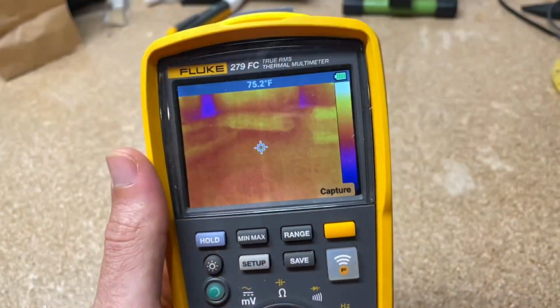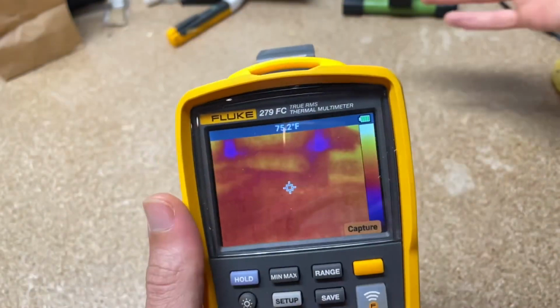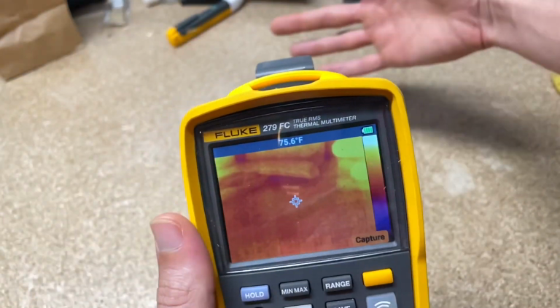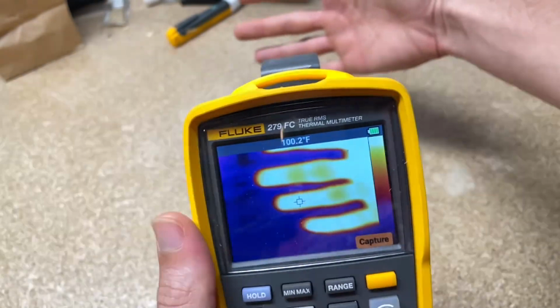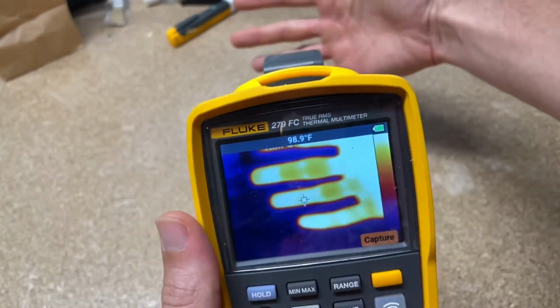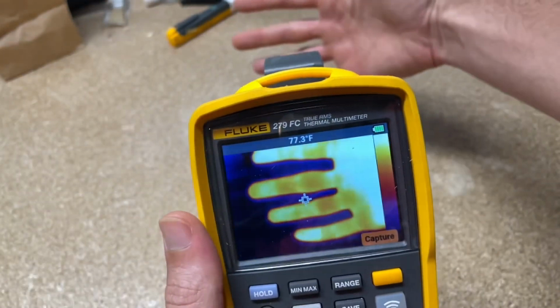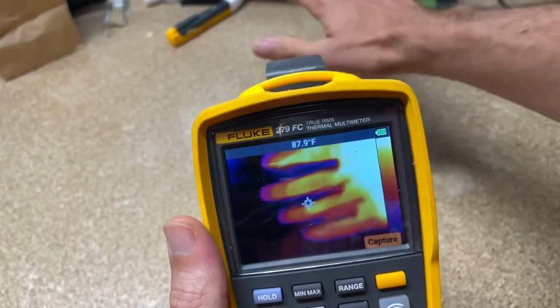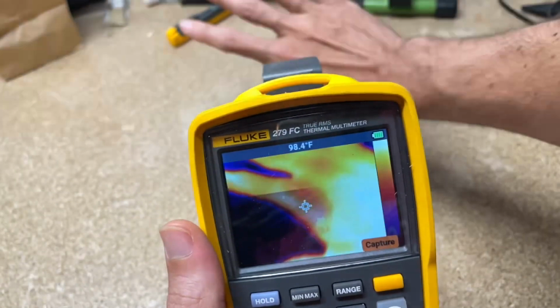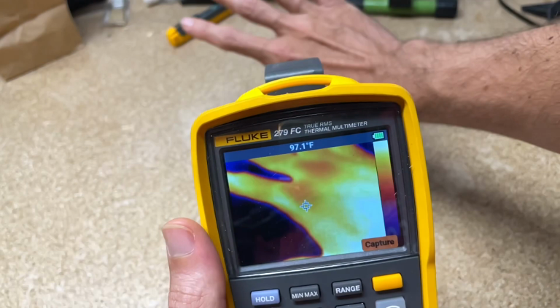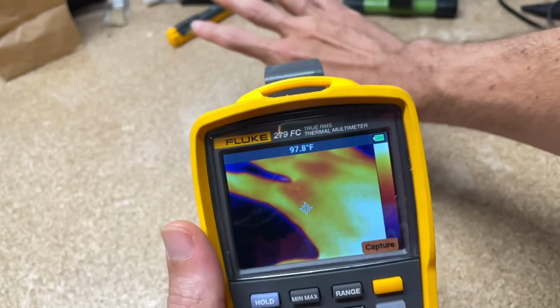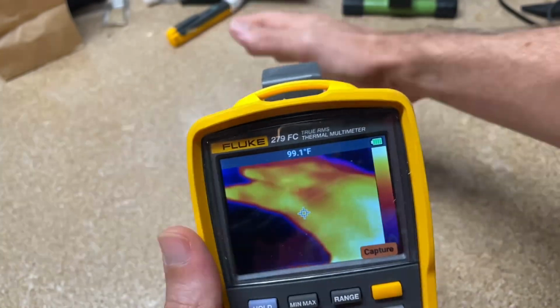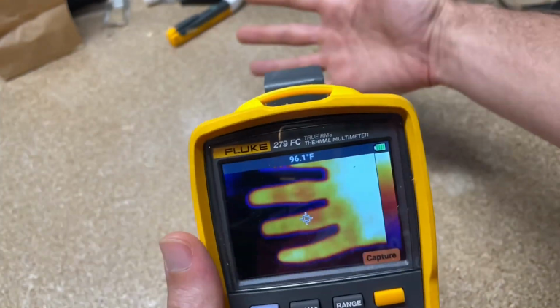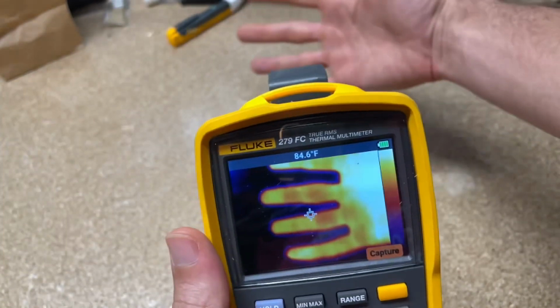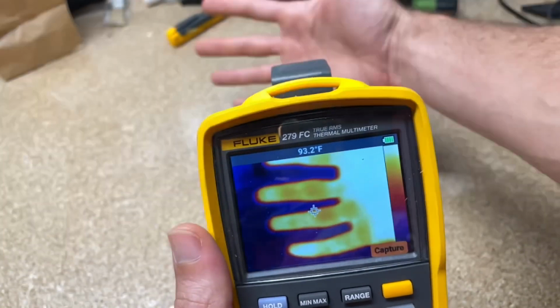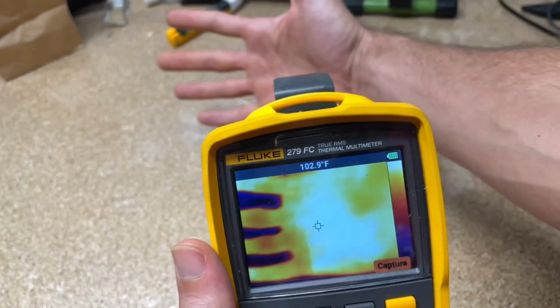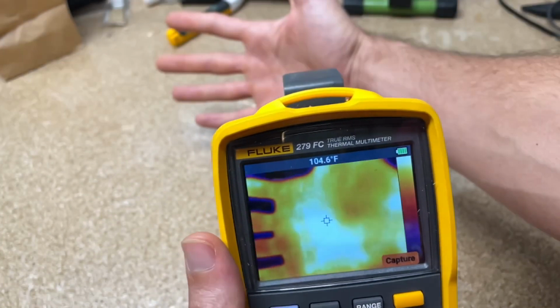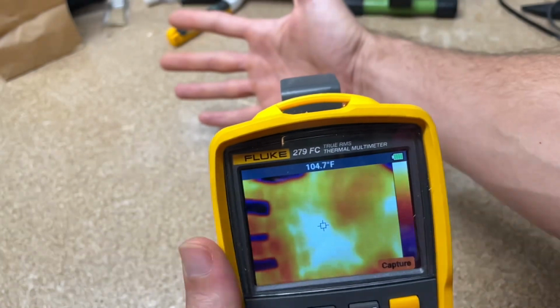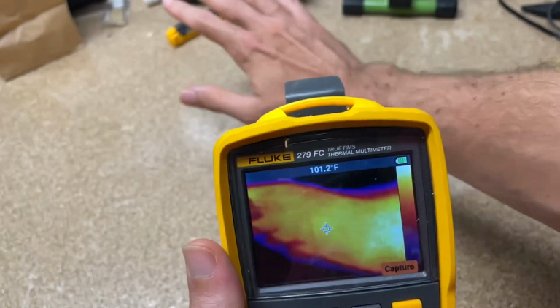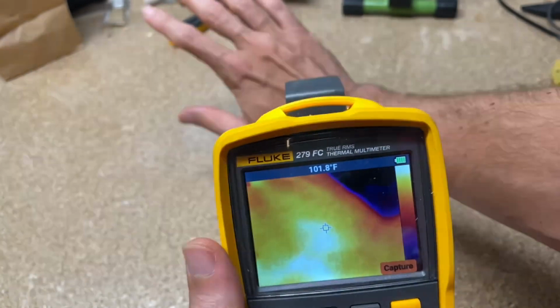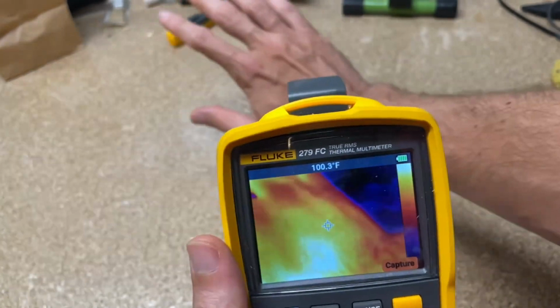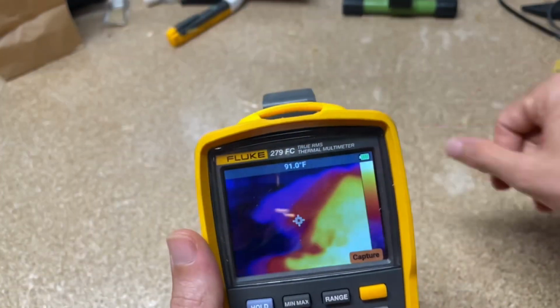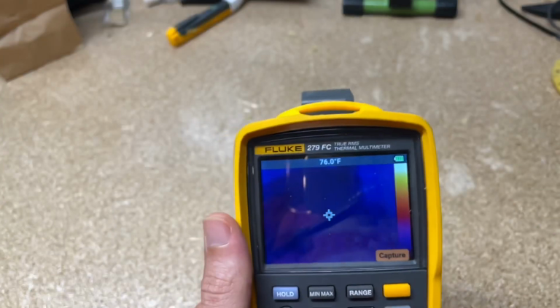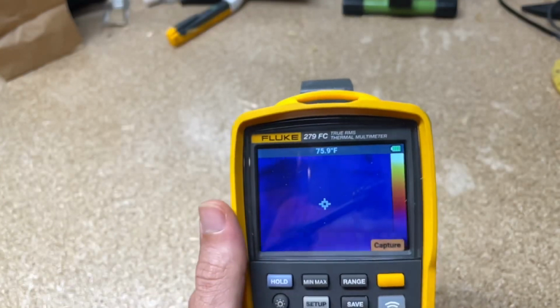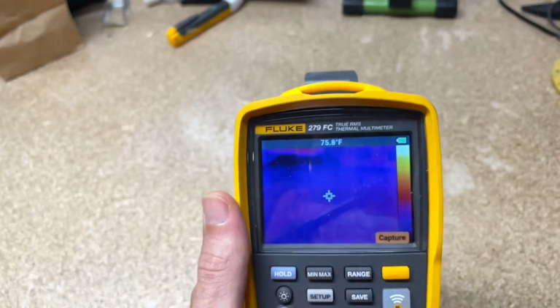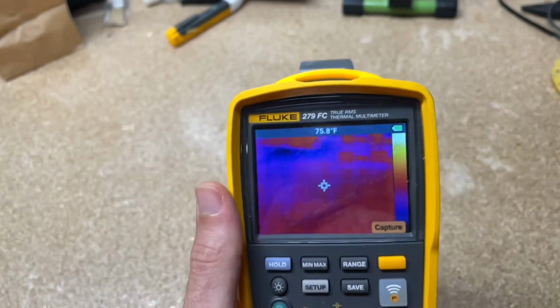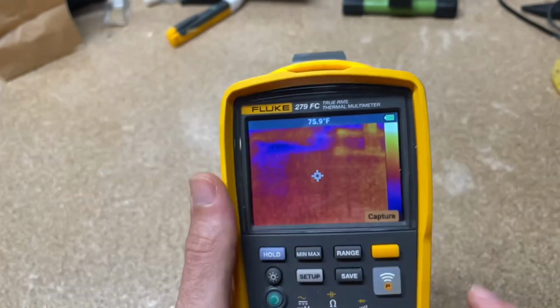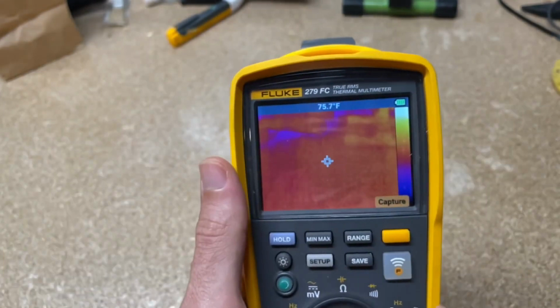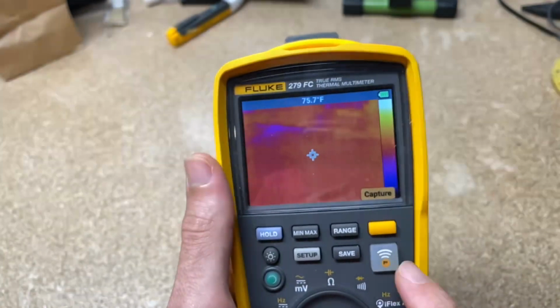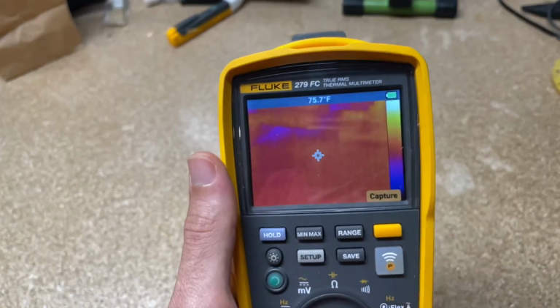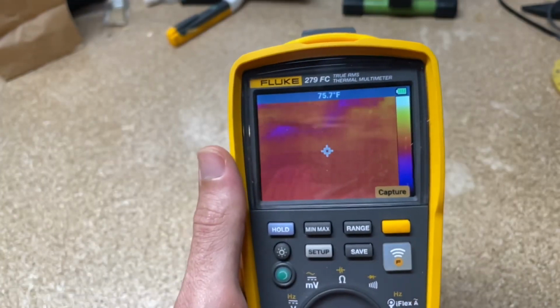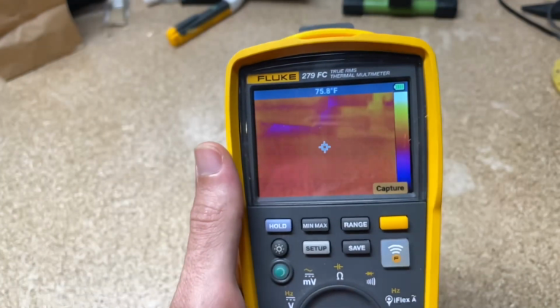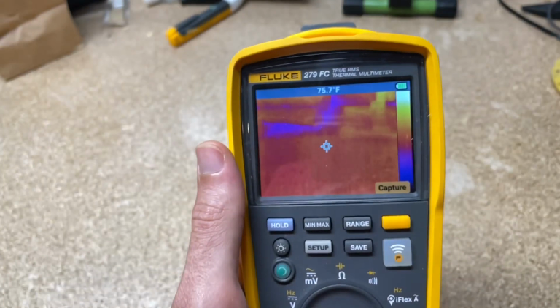So you can see I put my hand back there — you can measure temperature. It's only going to give you the temperature reading in the middle of the screen. And you can mess with emissivity, capture images, and so on.